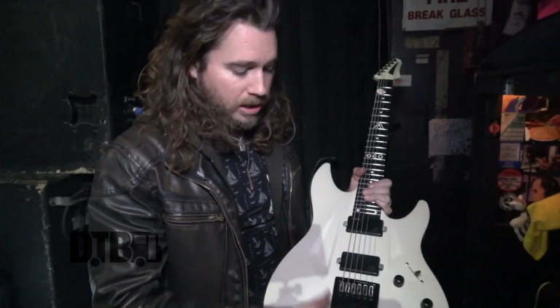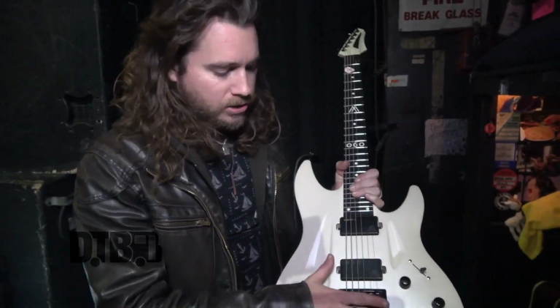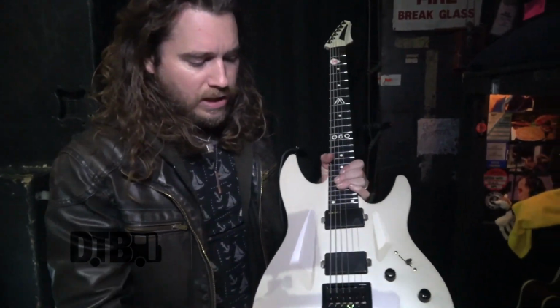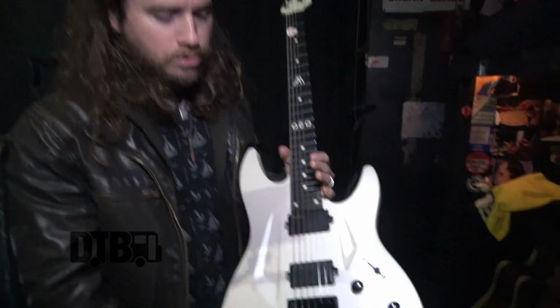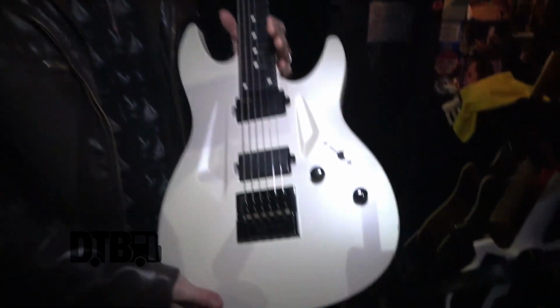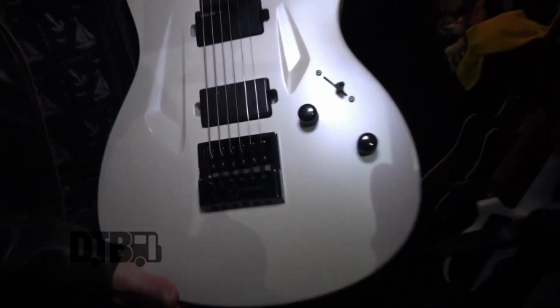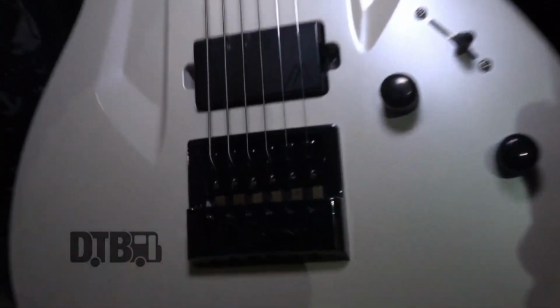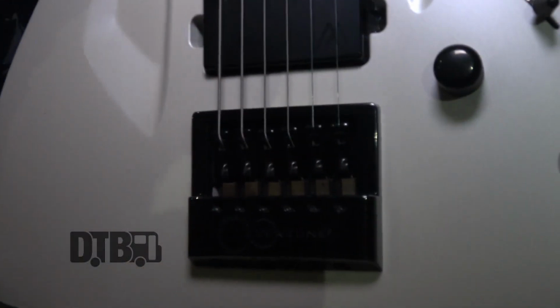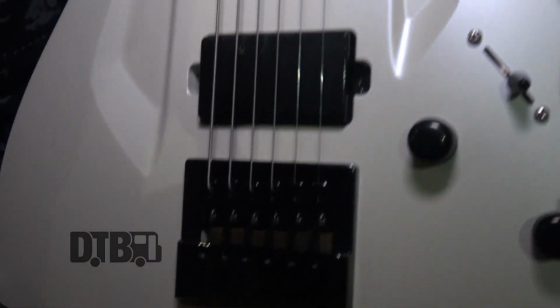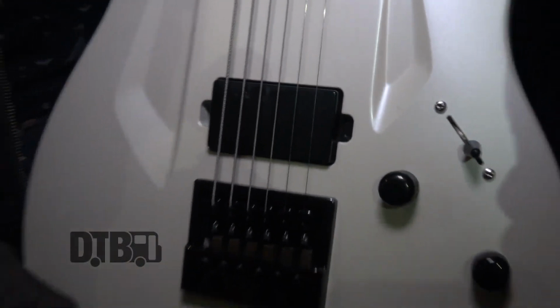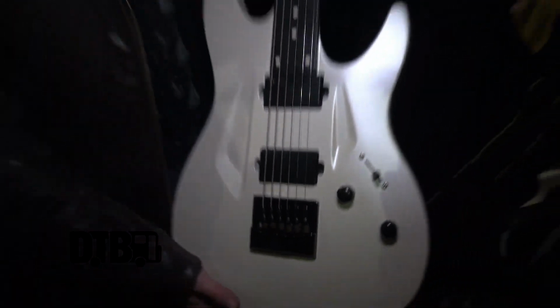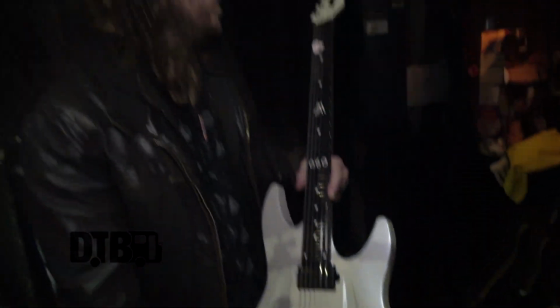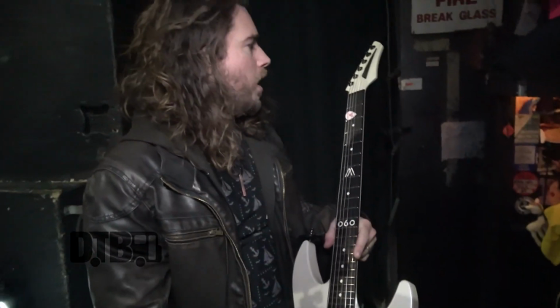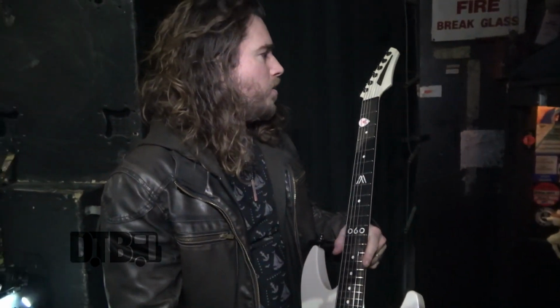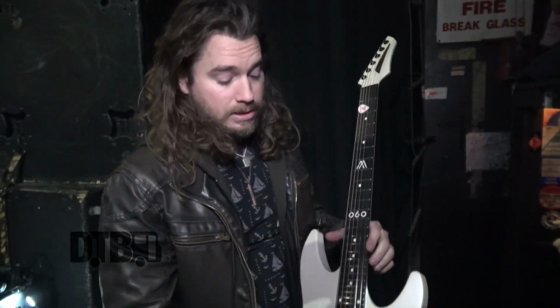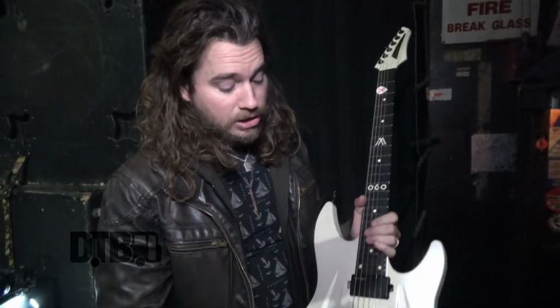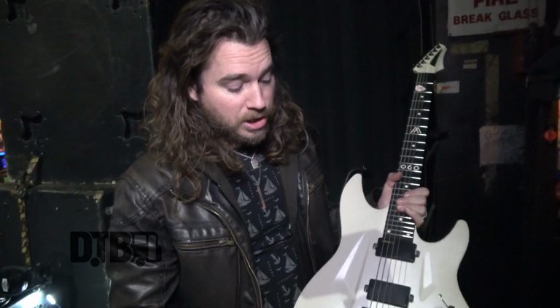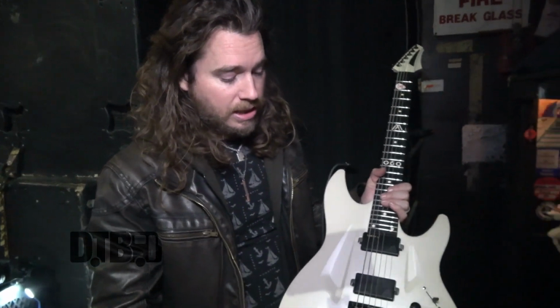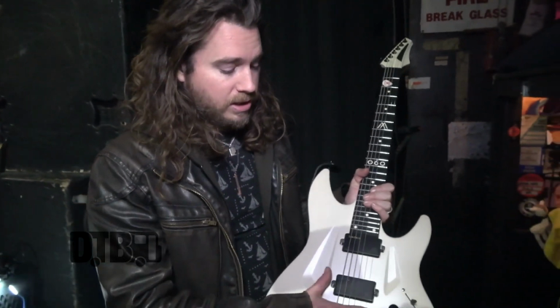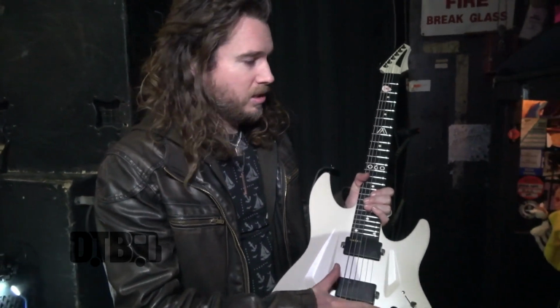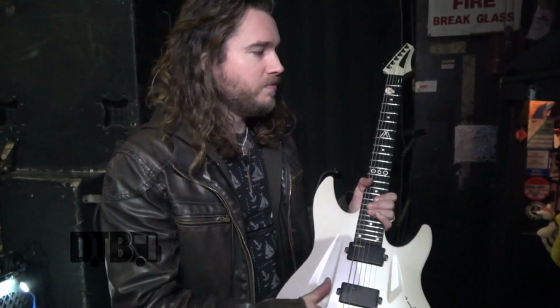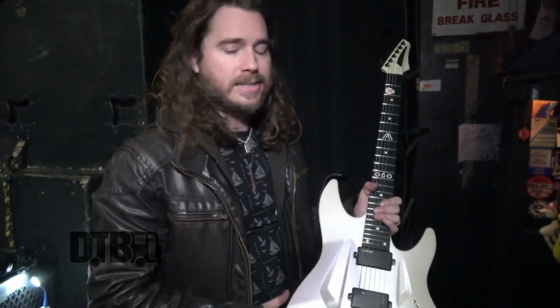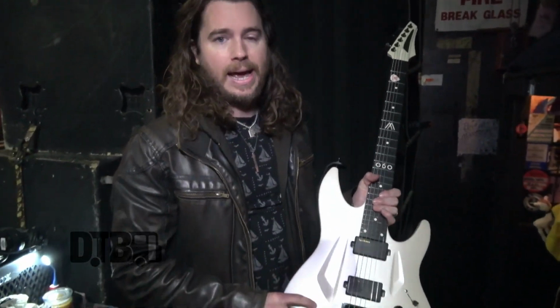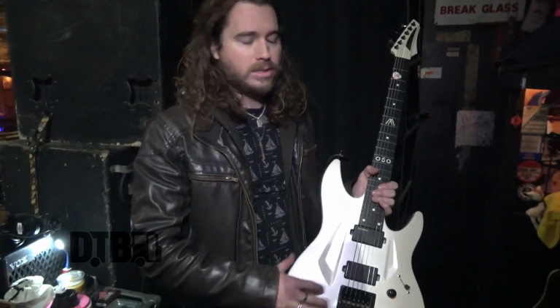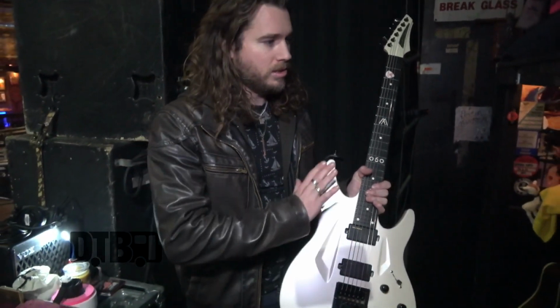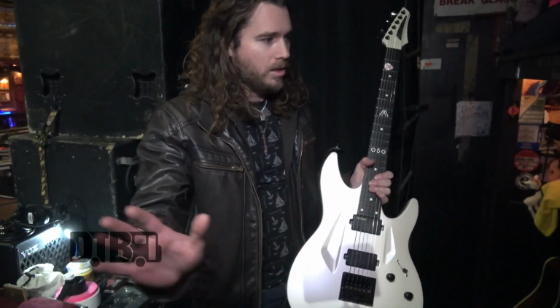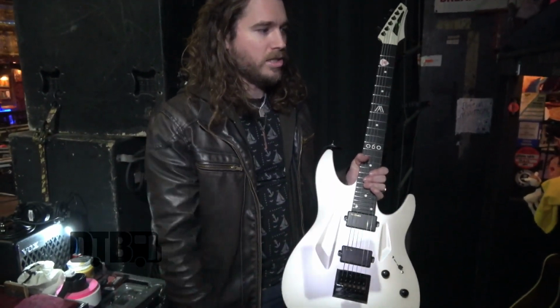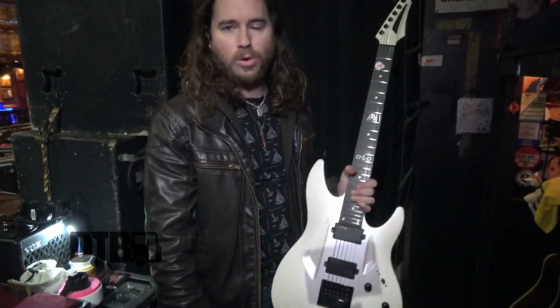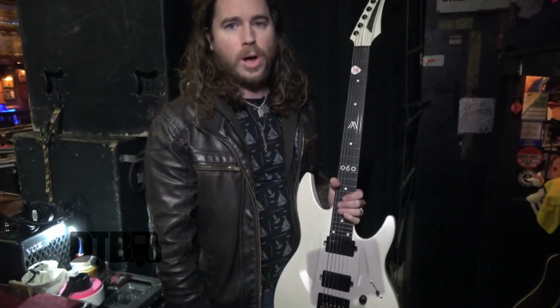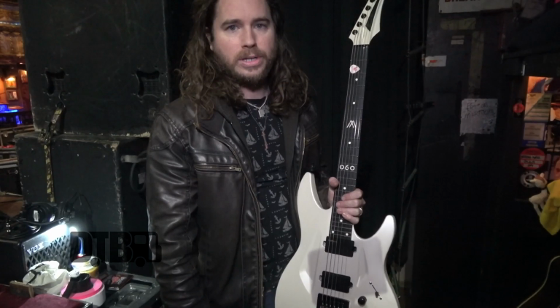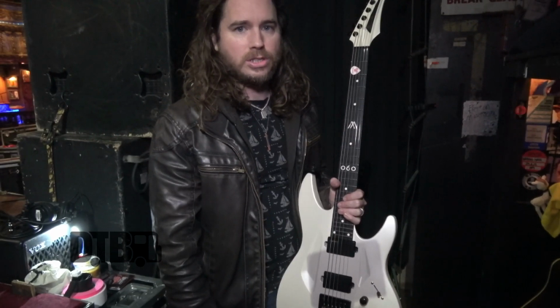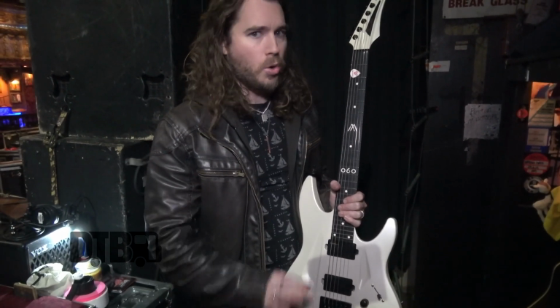I also have an Evertune bridge on here, which is awesome. This guitar is in drop B. It's super nice — day in and day out, it doesn't matter what the weather is, it's just golden.